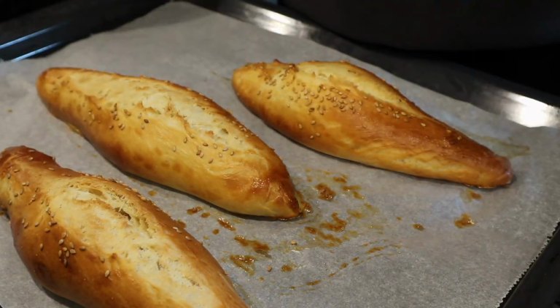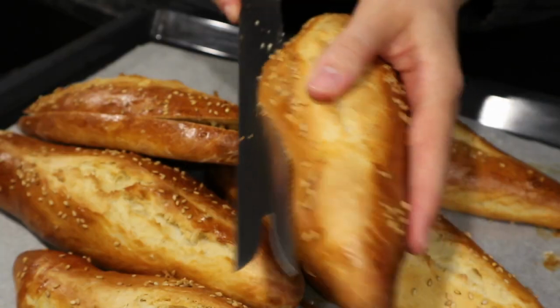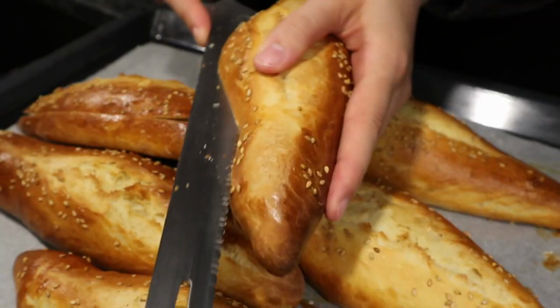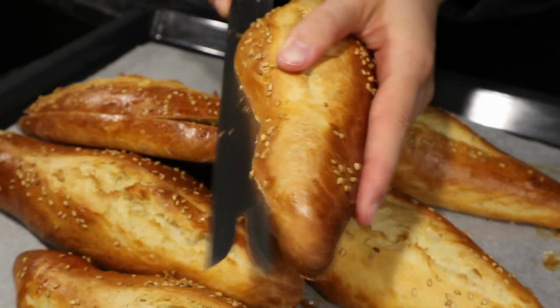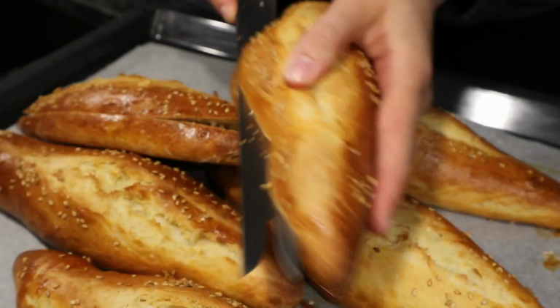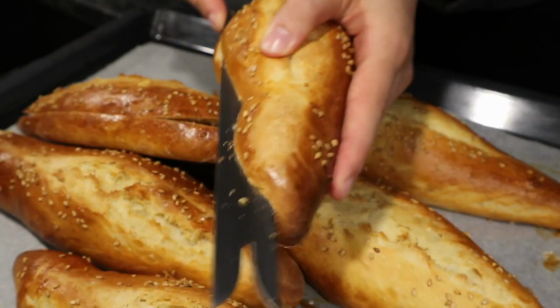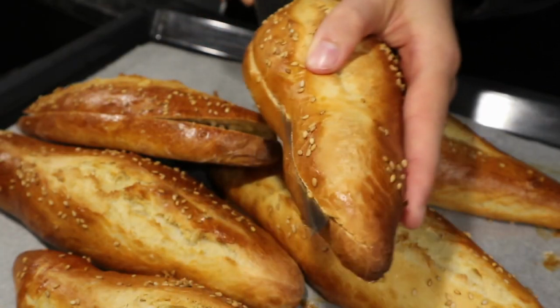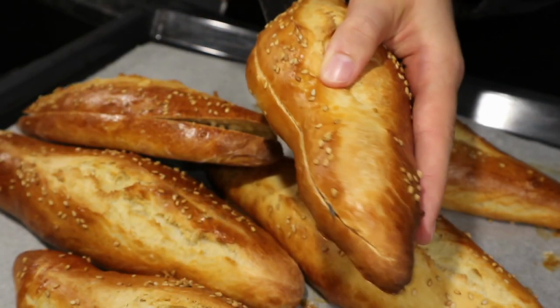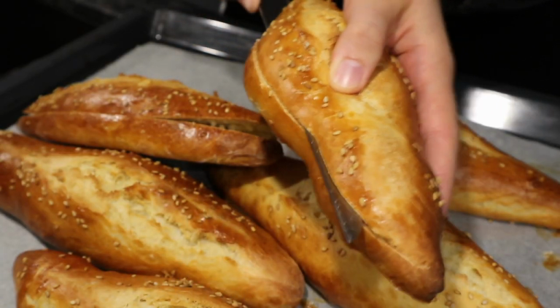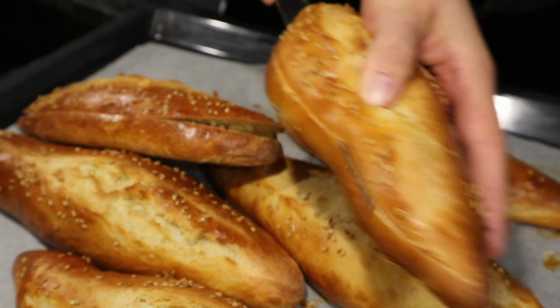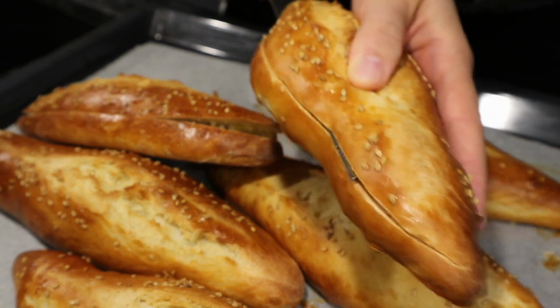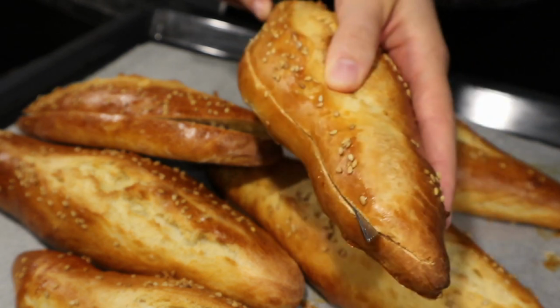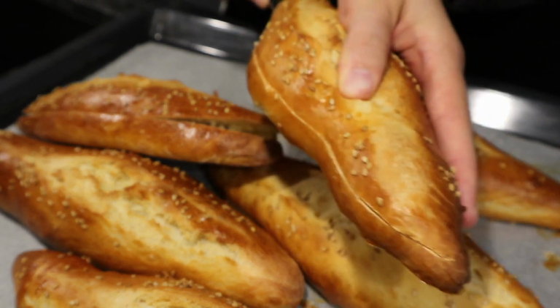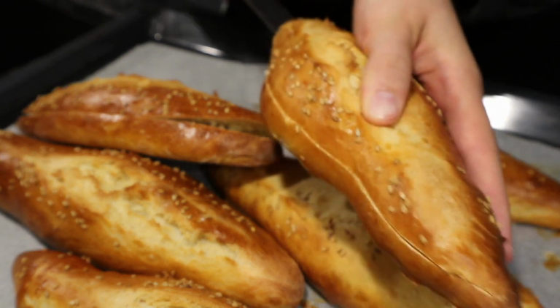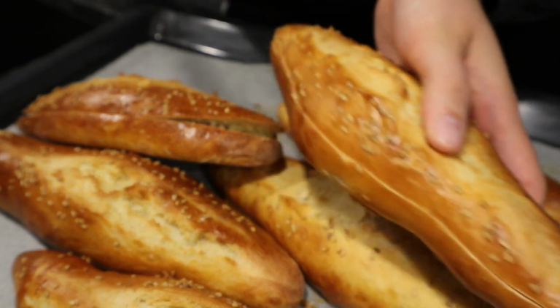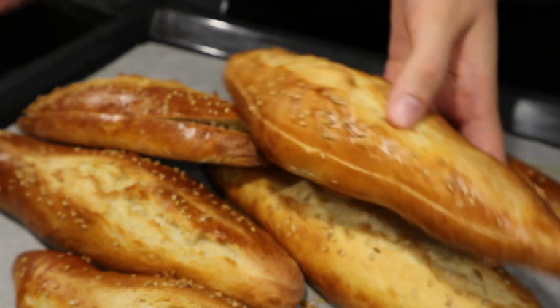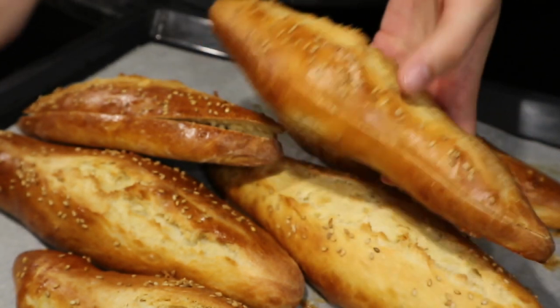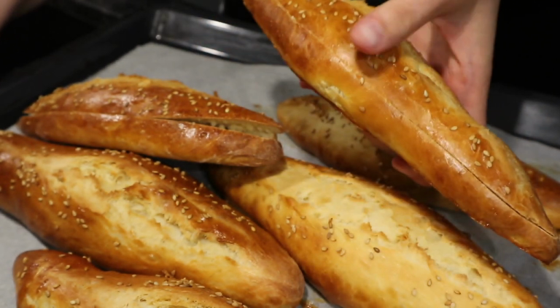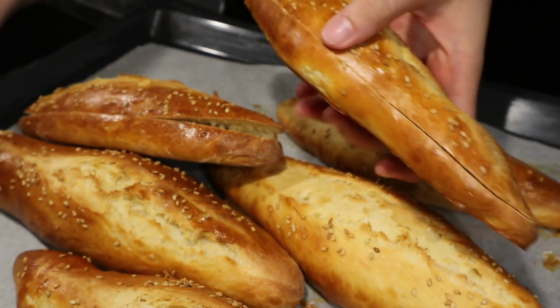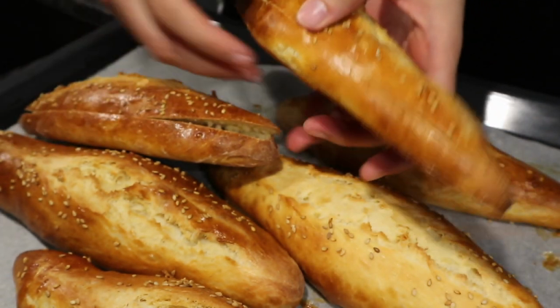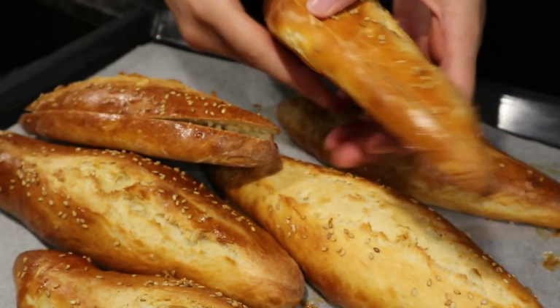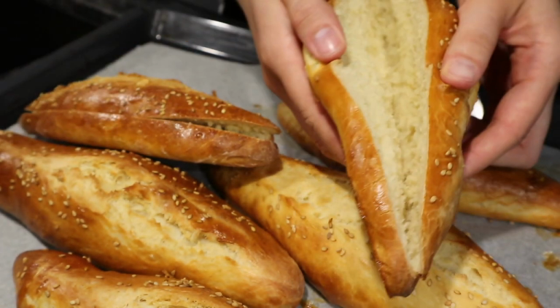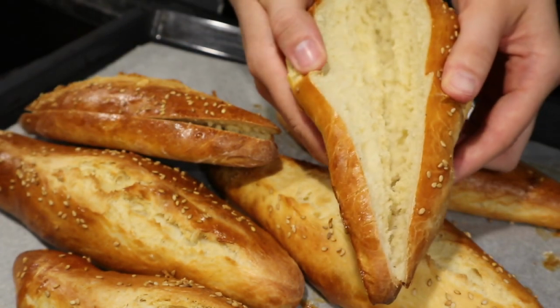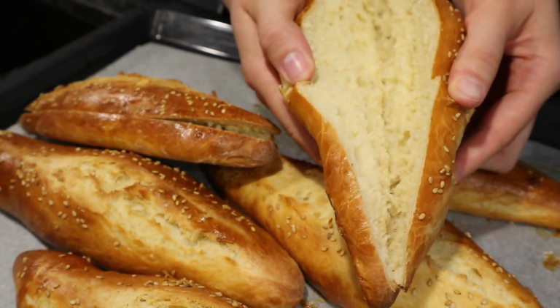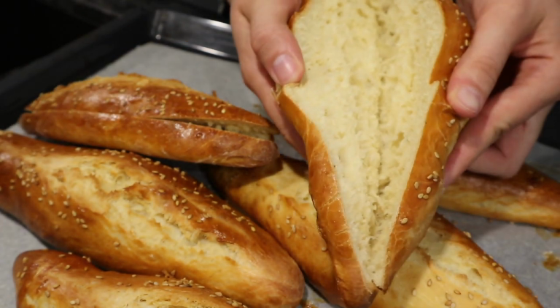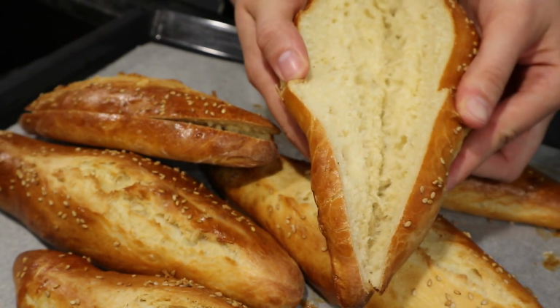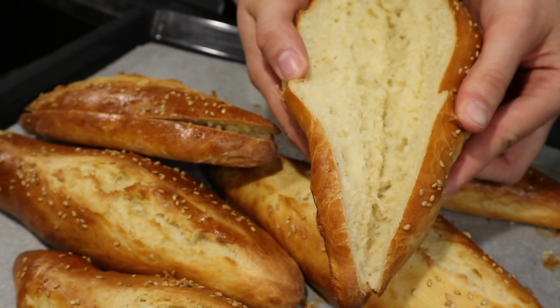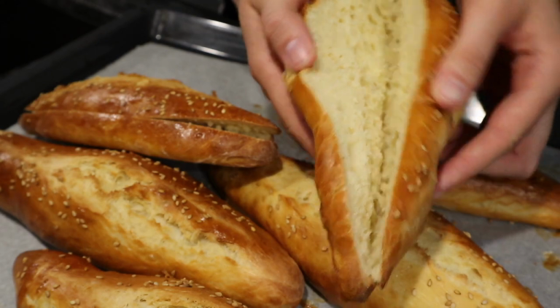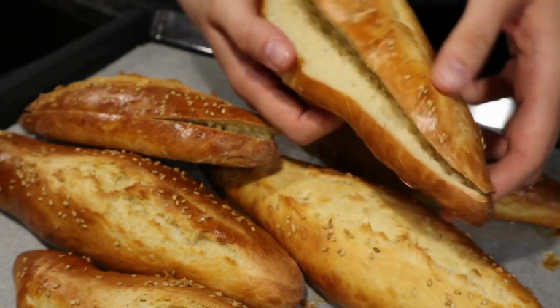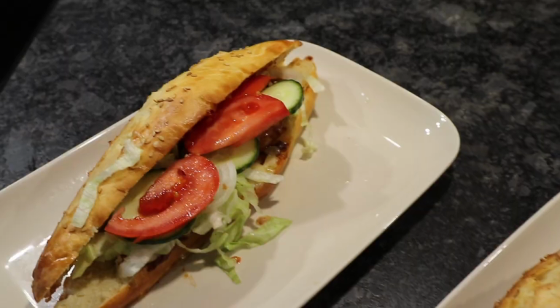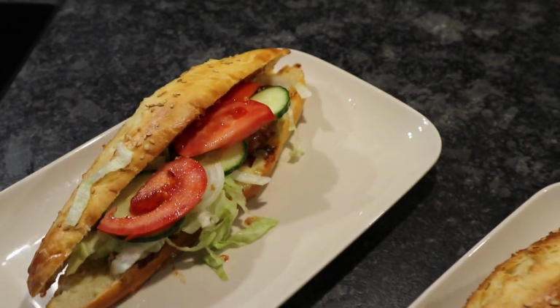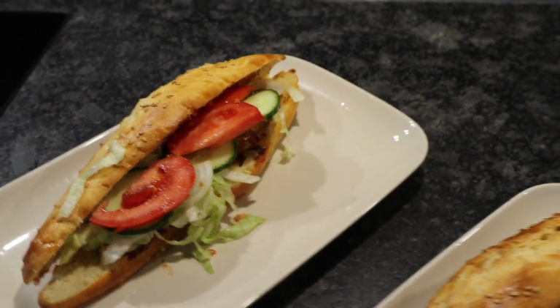And then they look like this — so fluffy! You can use any filling; I just made a tuna sandwich with them. They're so good.